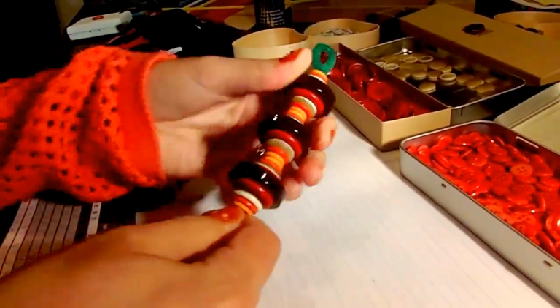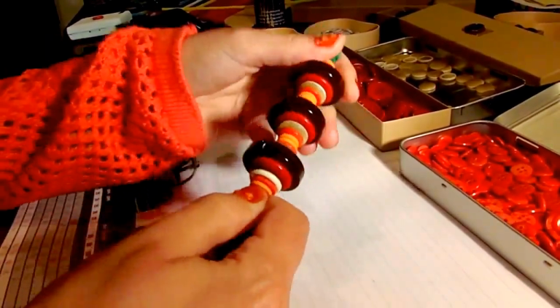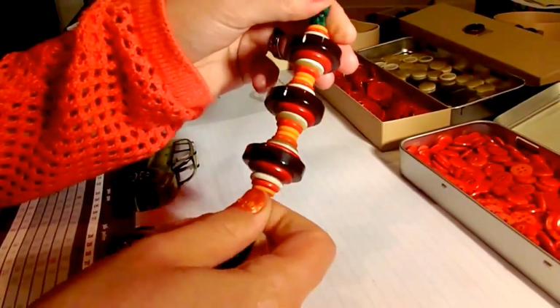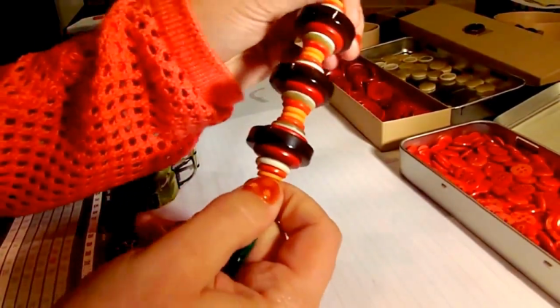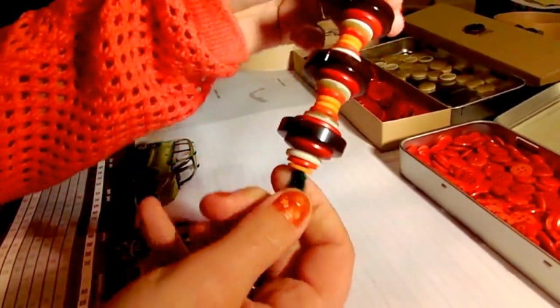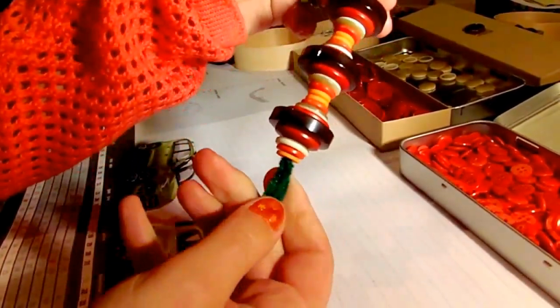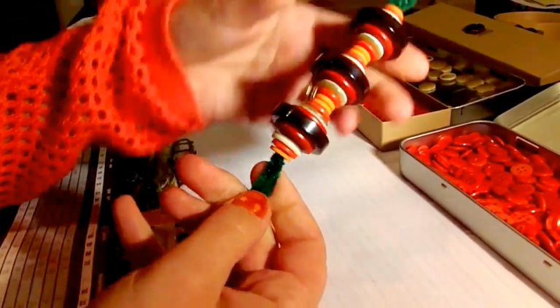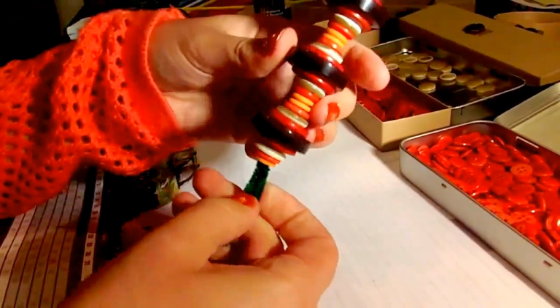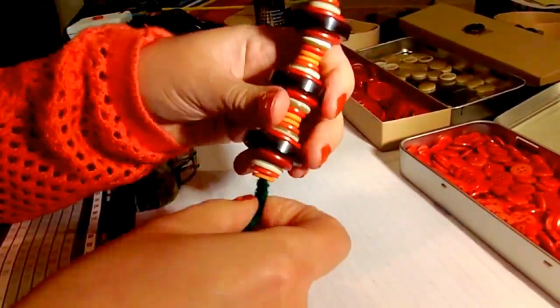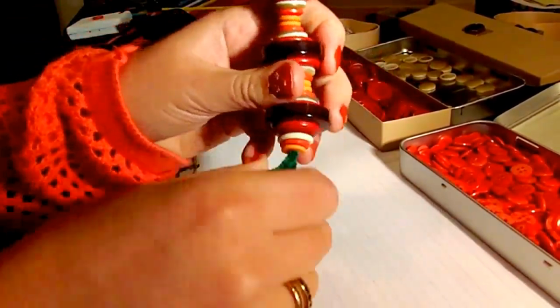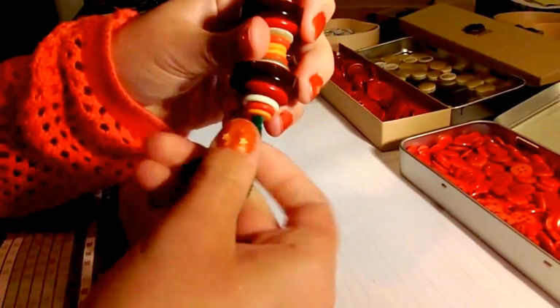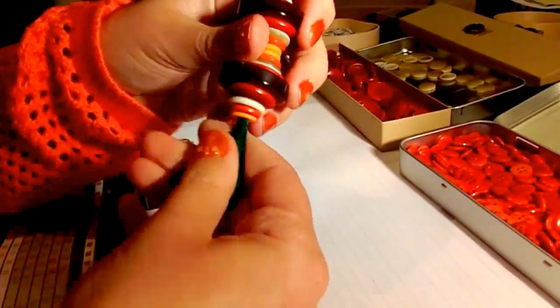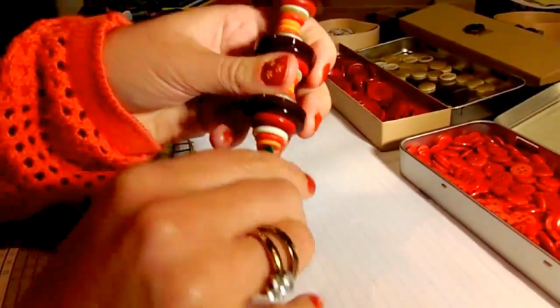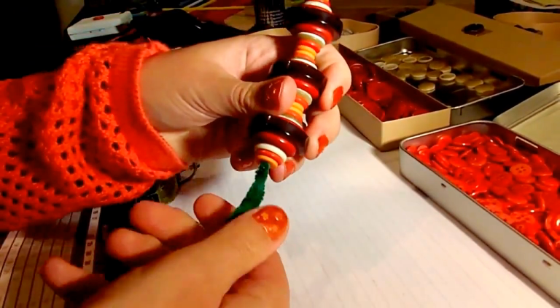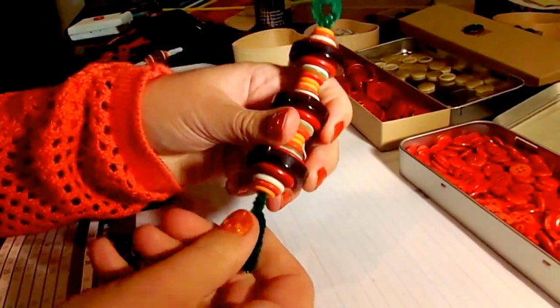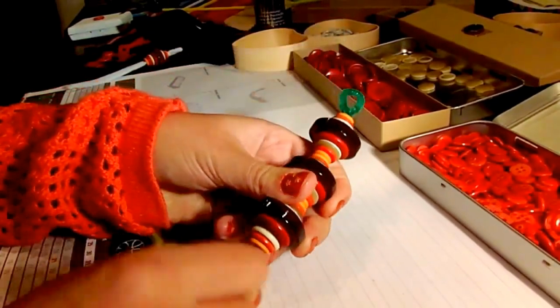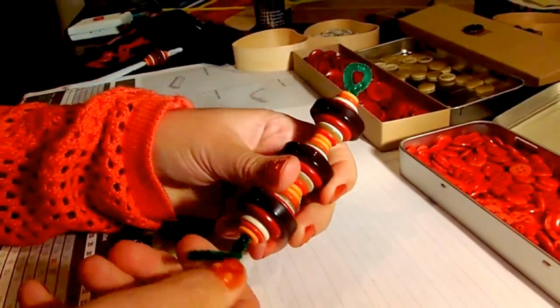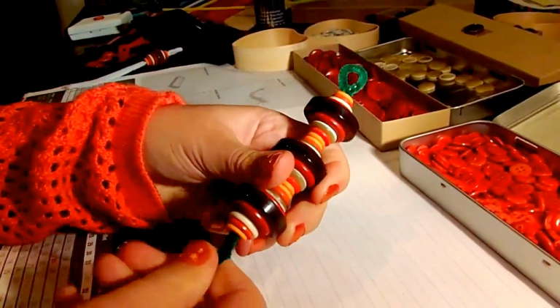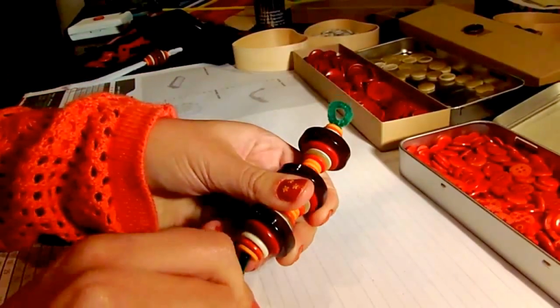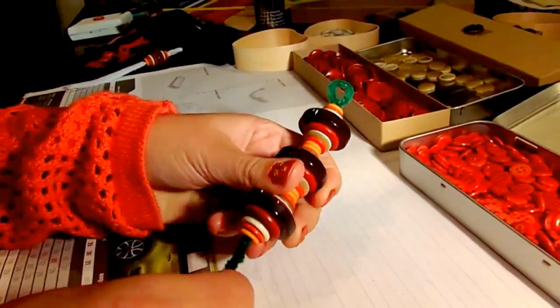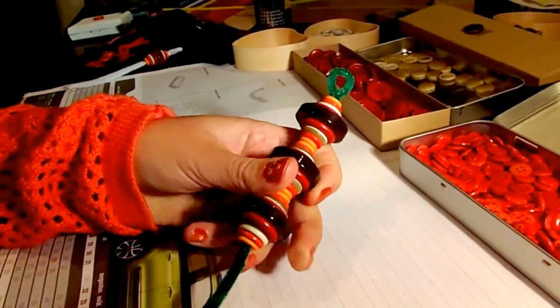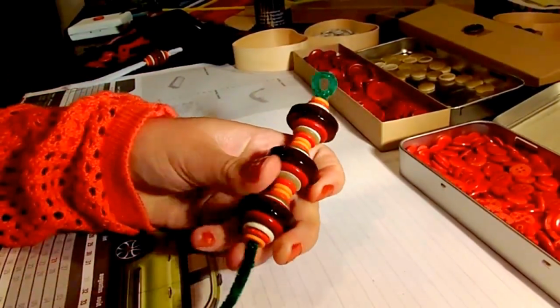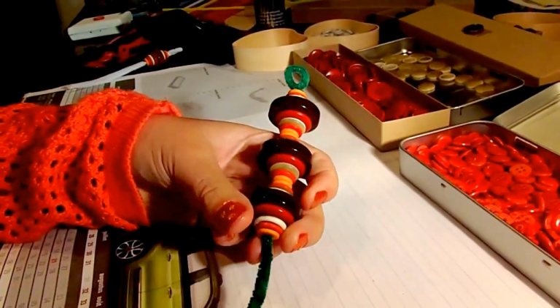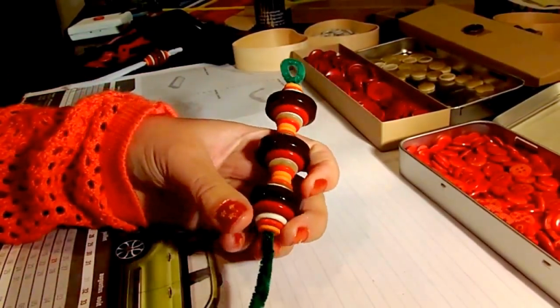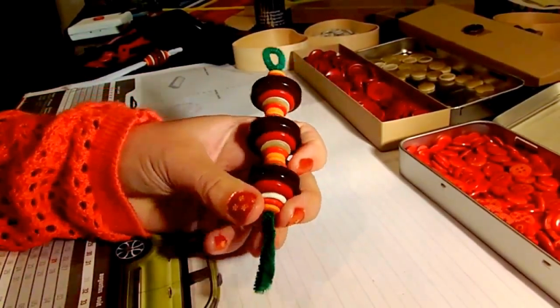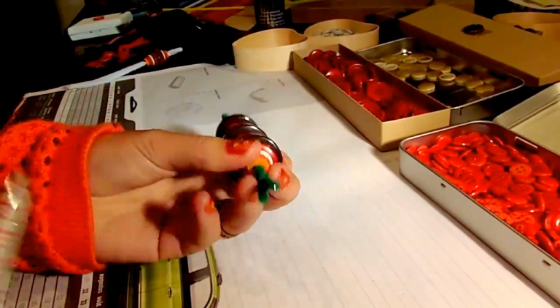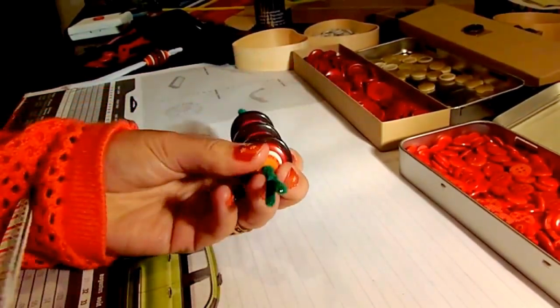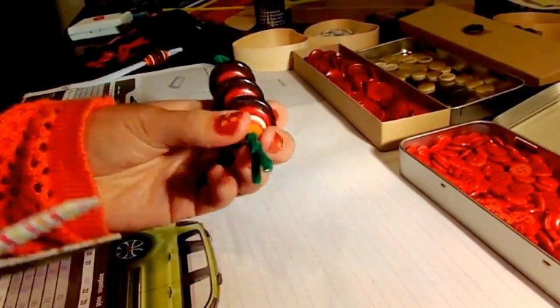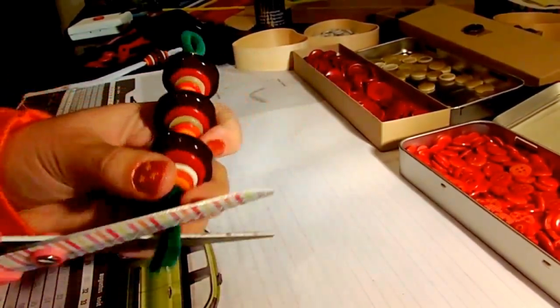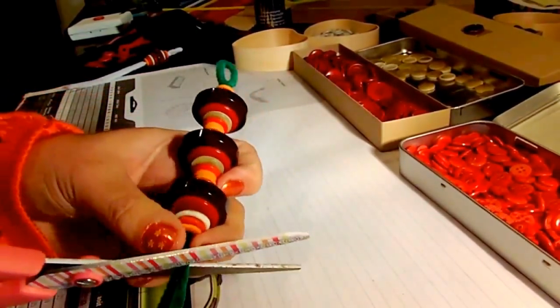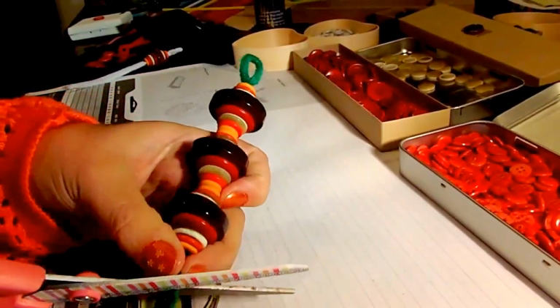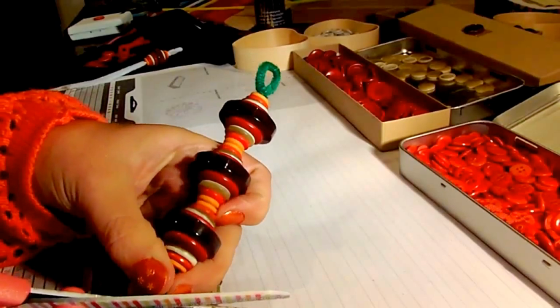So that's it — we now have three segments and our ornament is finished. Take the ends of the pipe cleaner, twist them a couple of times and cut off the excess.